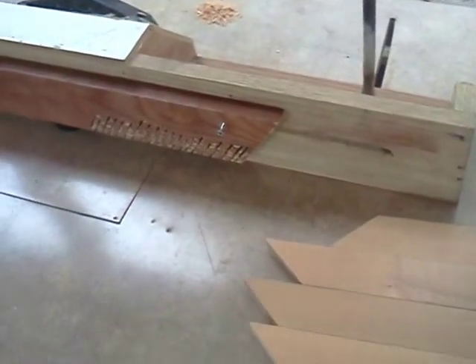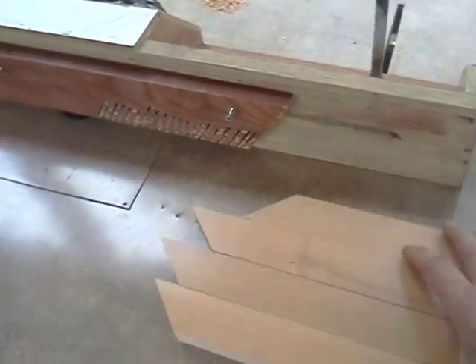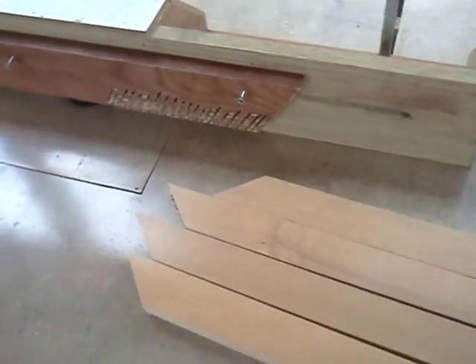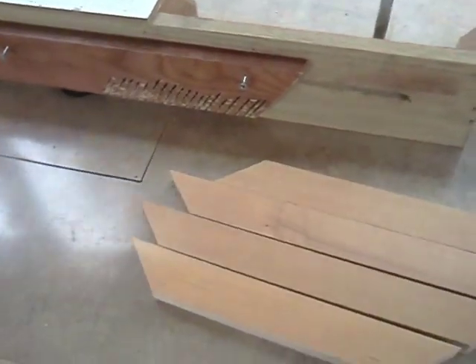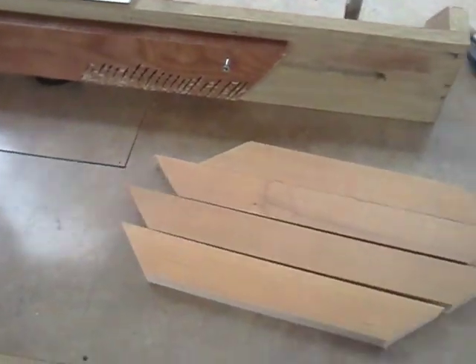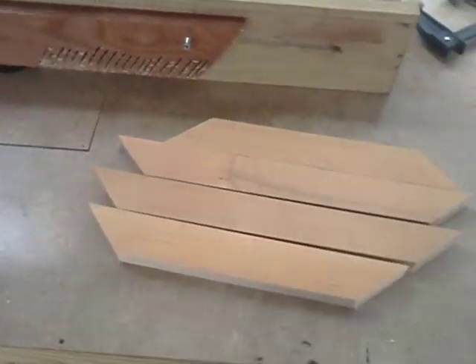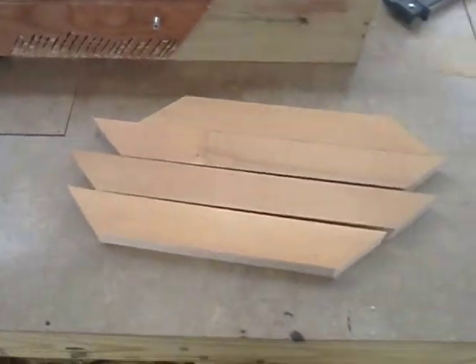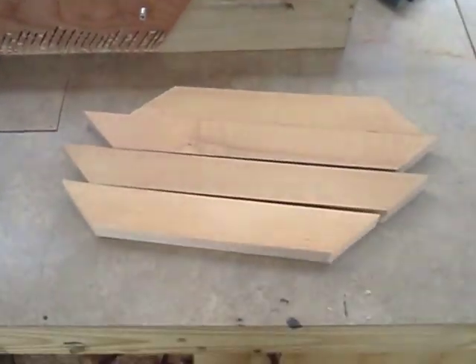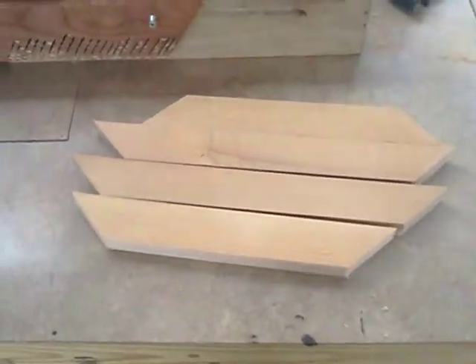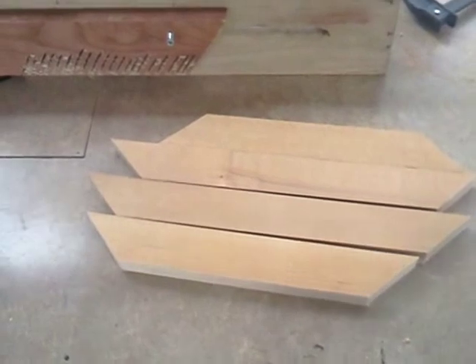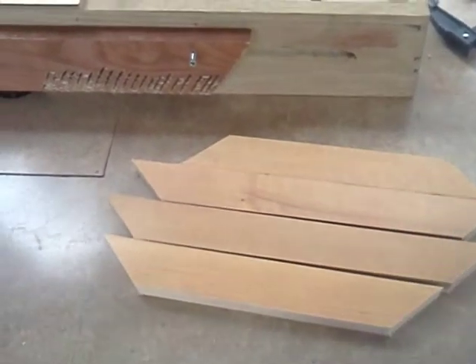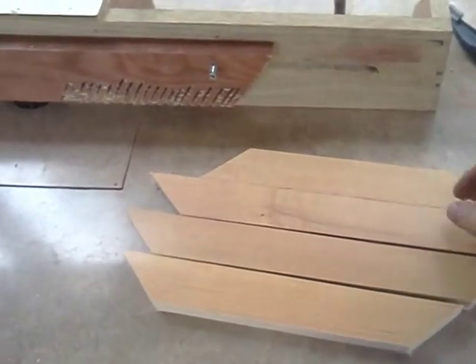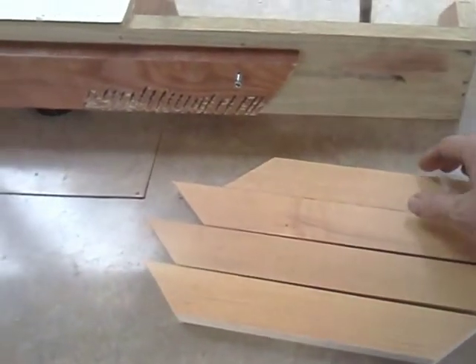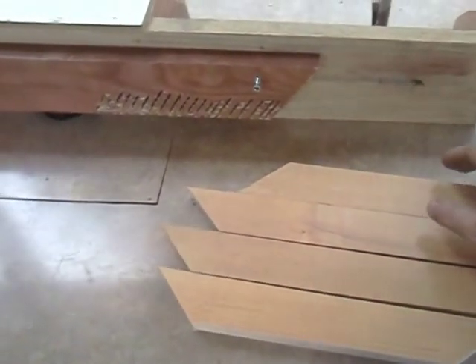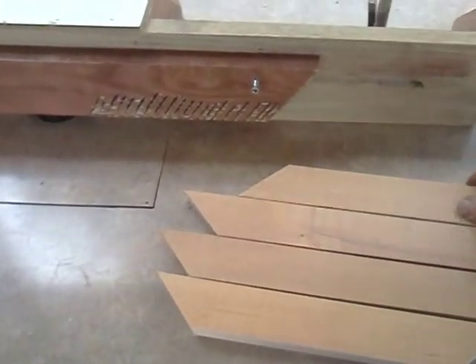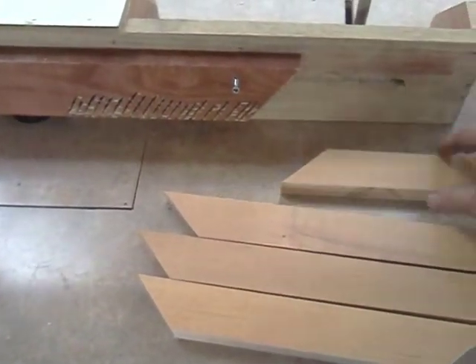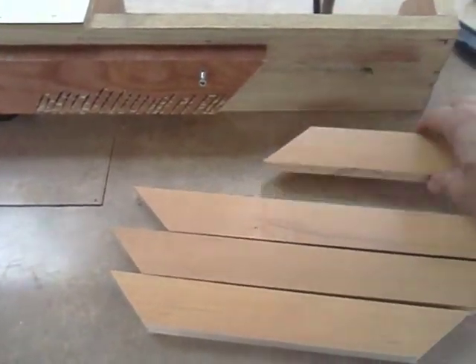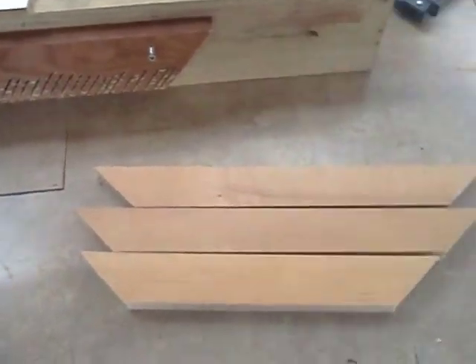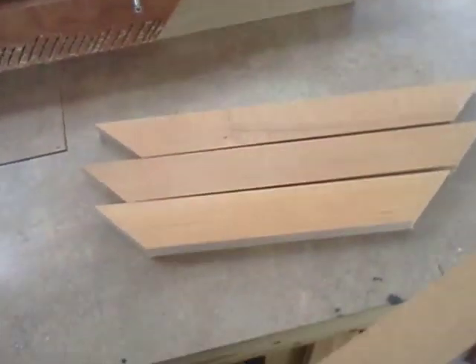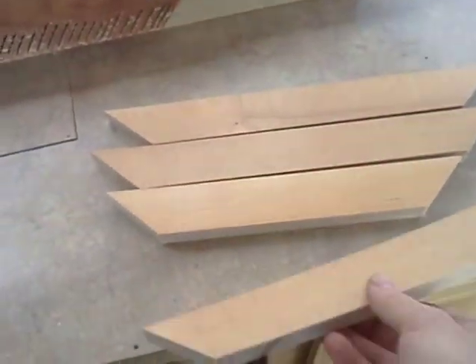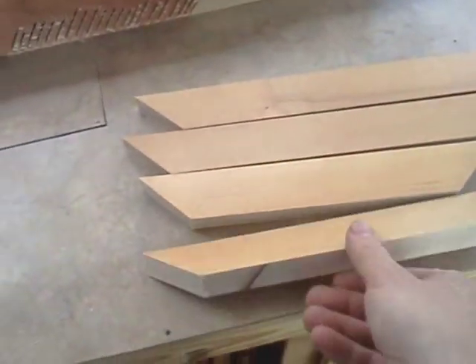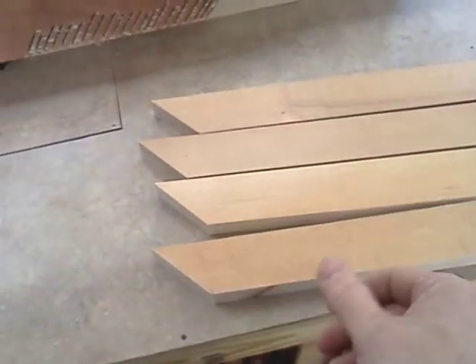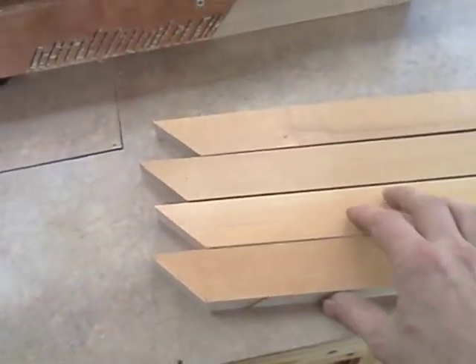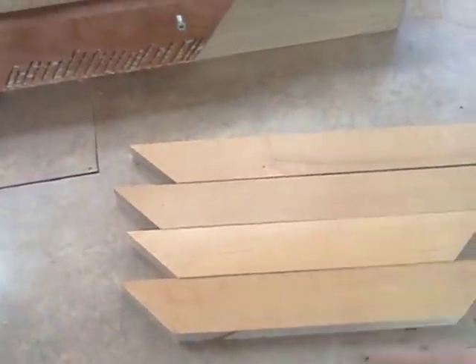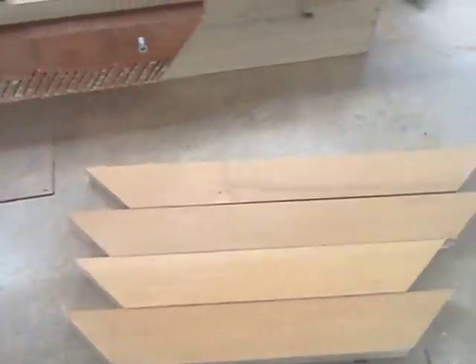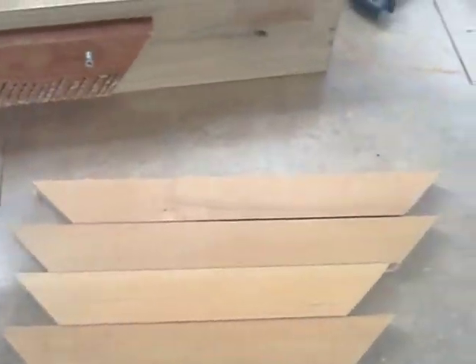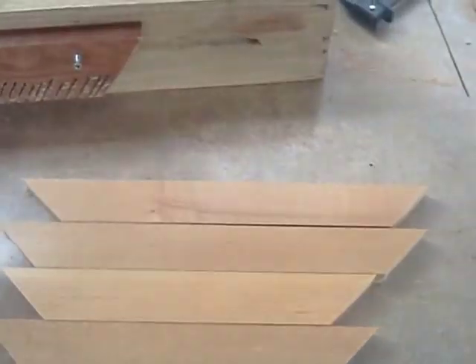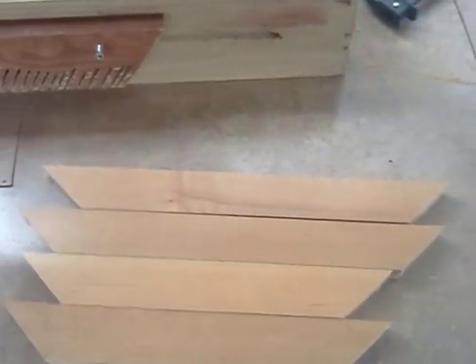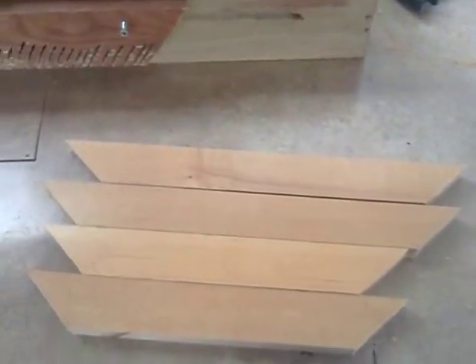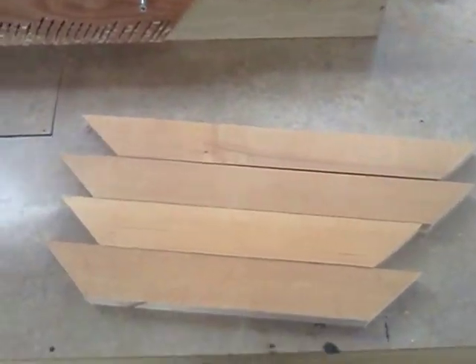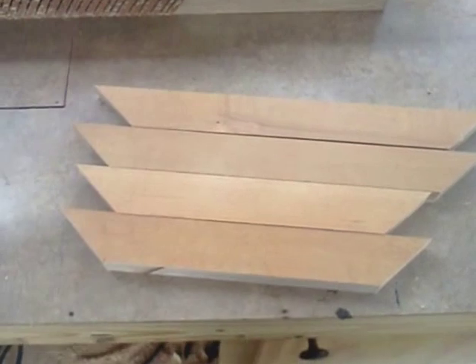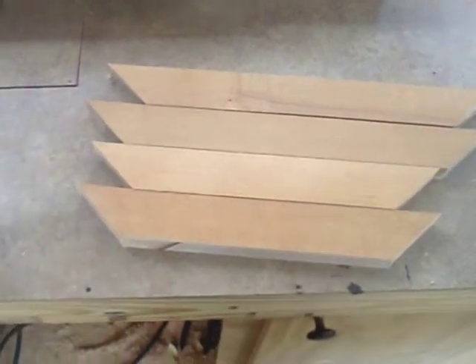My kids asked me to make a couple frames so they can make my wife a couple pictures on printer paper. So I'm going to make some 8.5 by 11 inch frames.